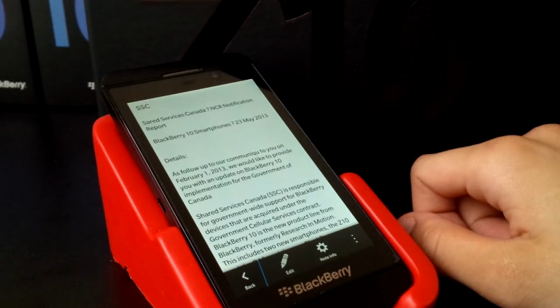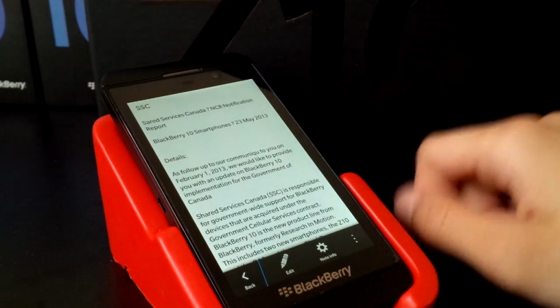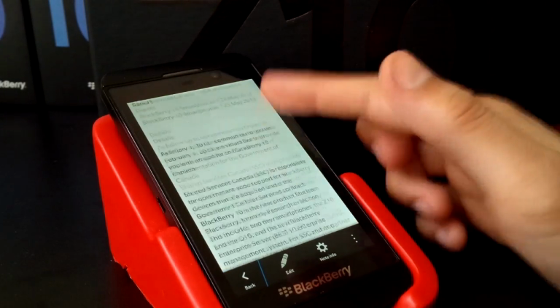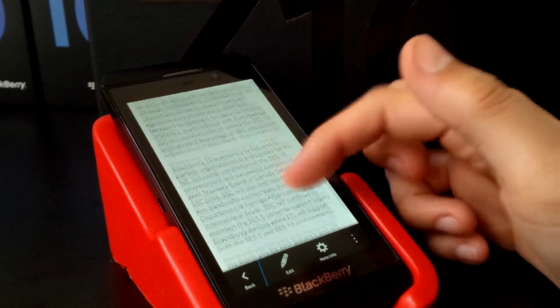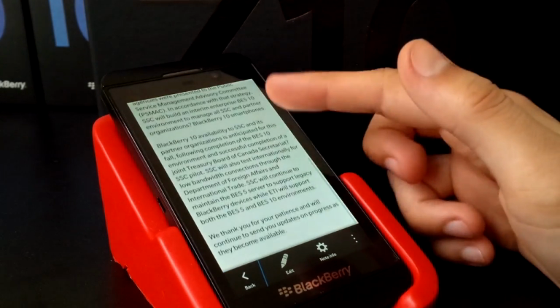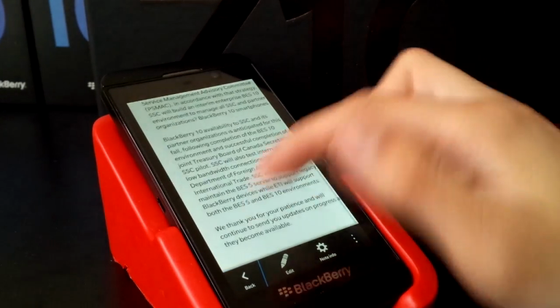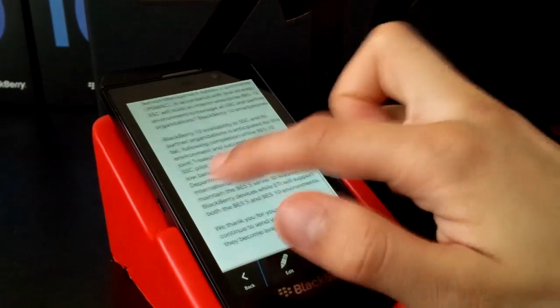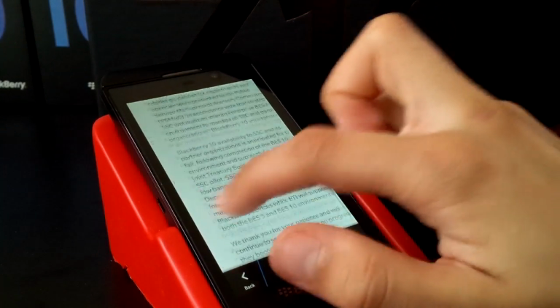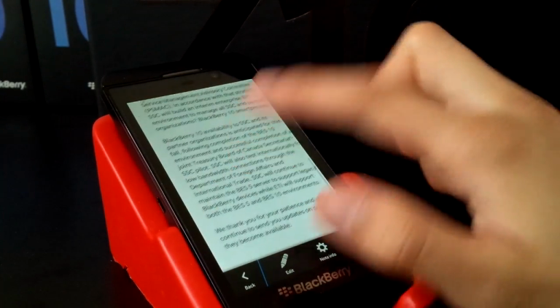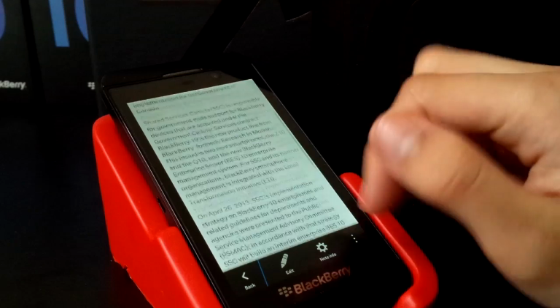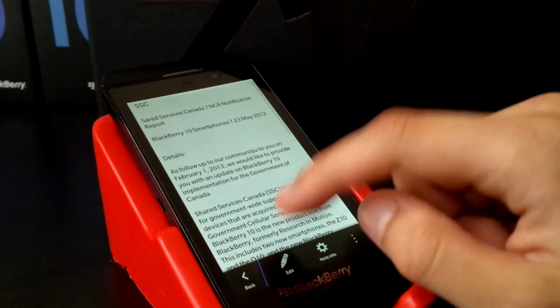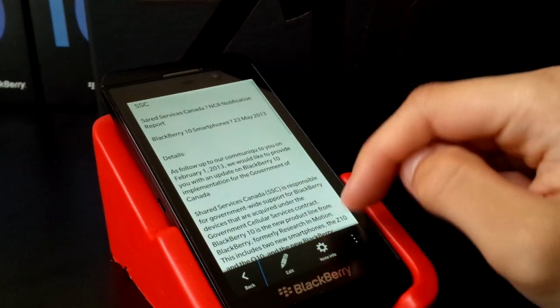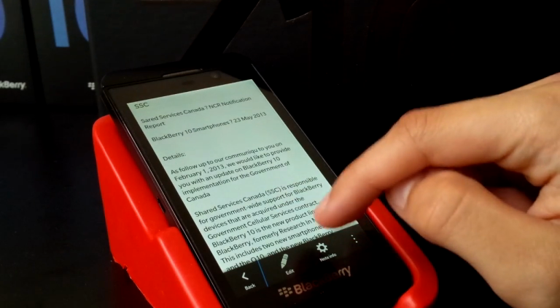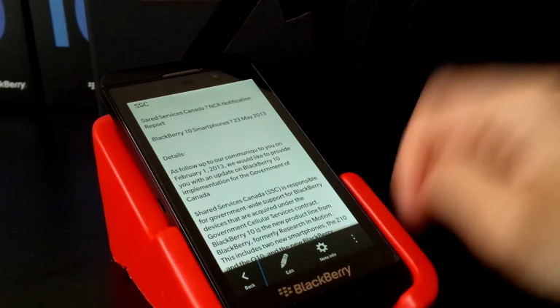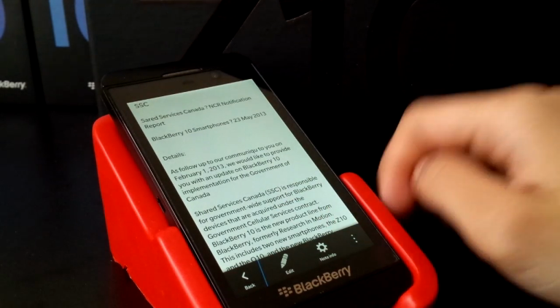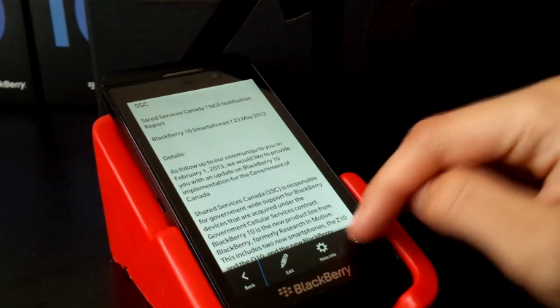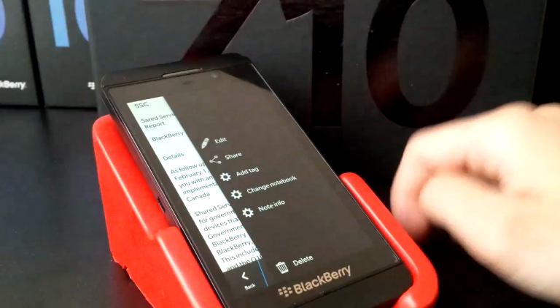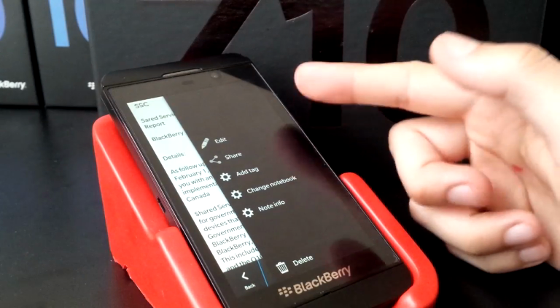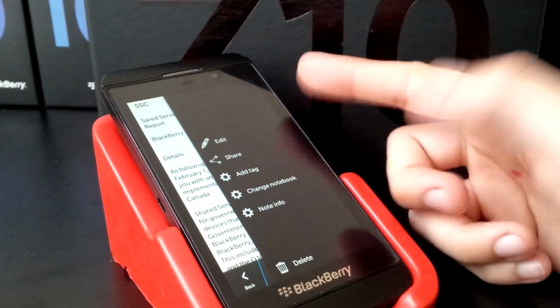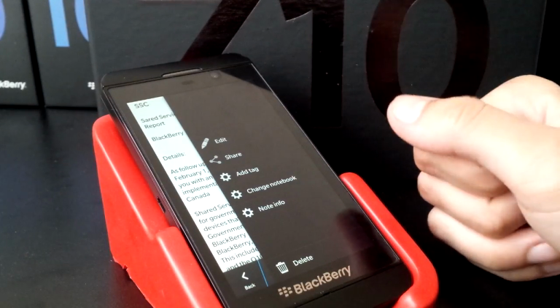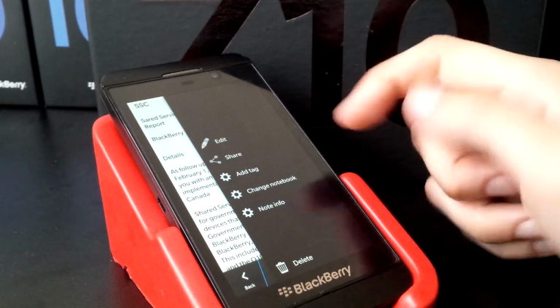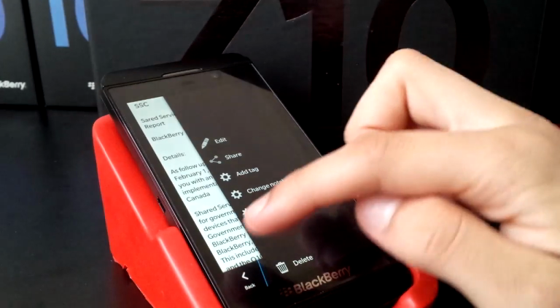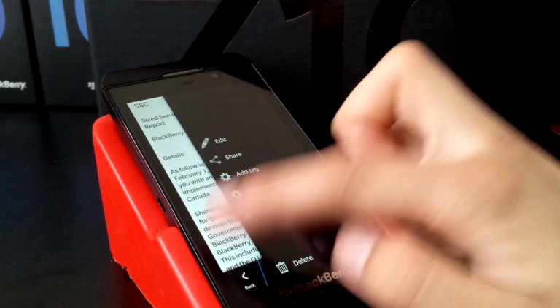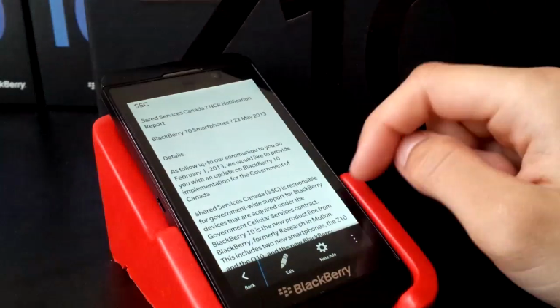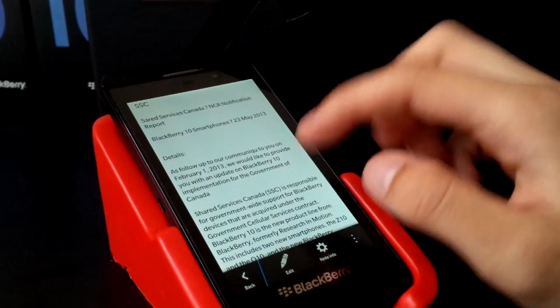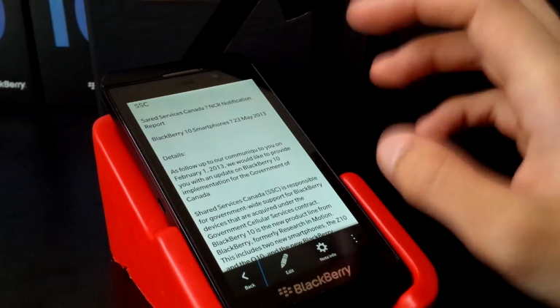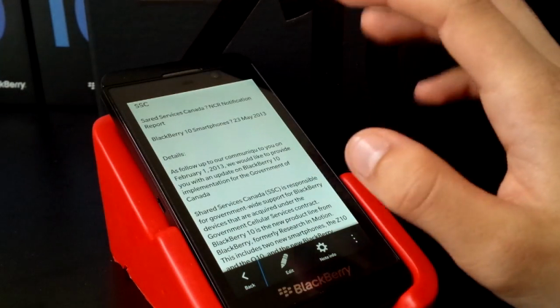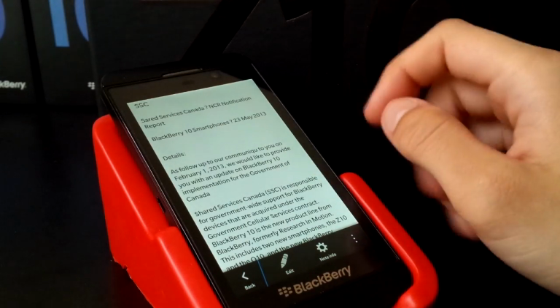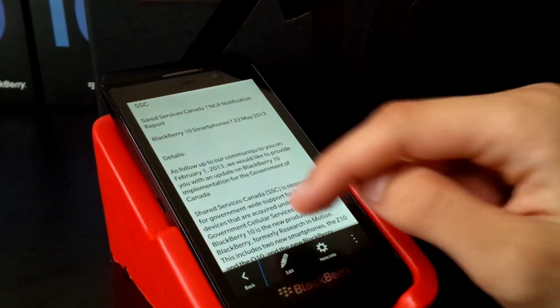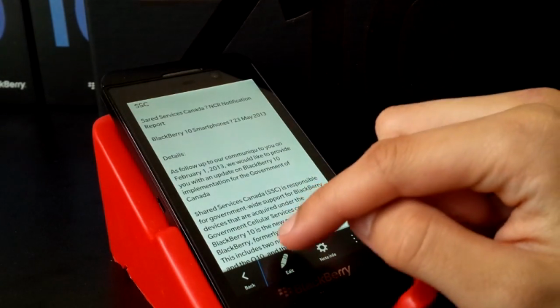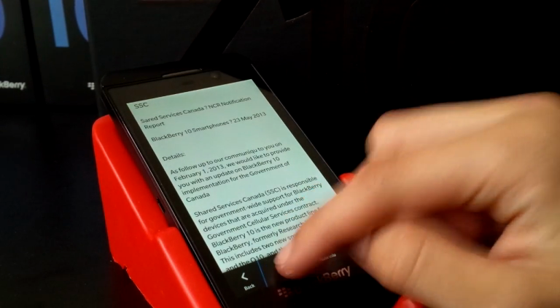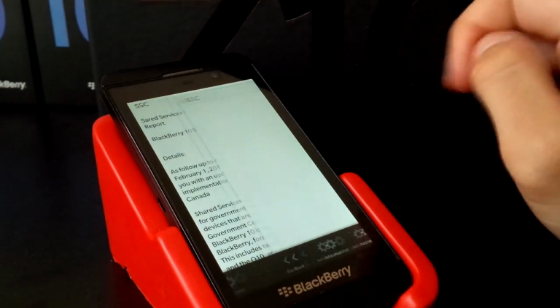You can hop in here and read all your notes. You can find info, and the overflow will have edit, share, and all that good stuff. Essentially, this is a full-fledged native version of Evernote.